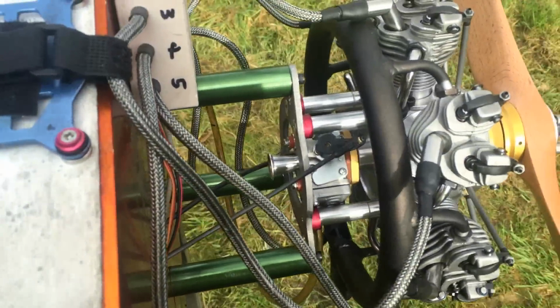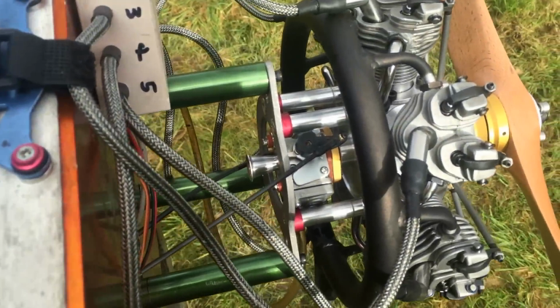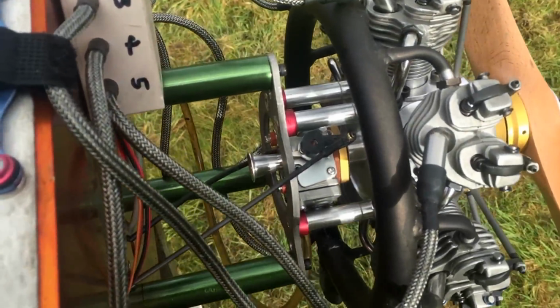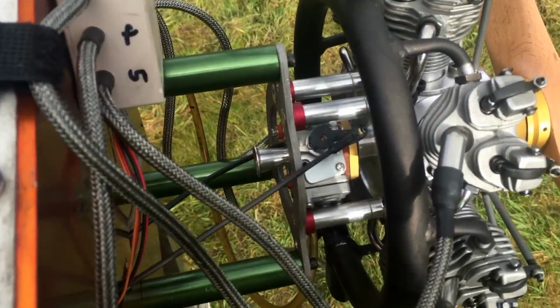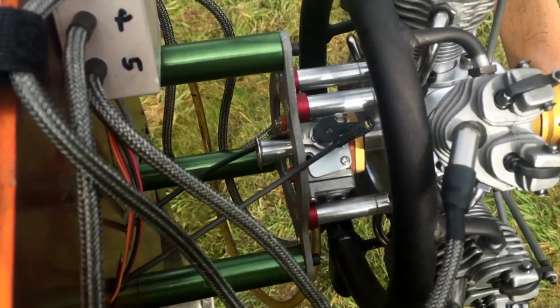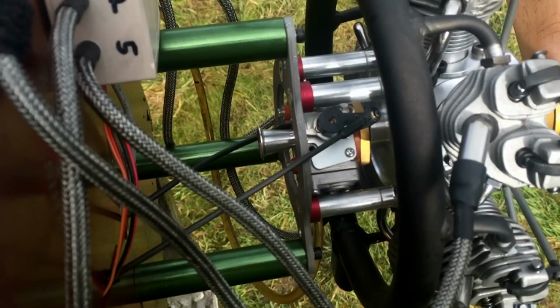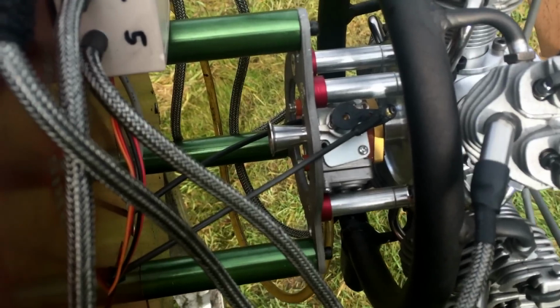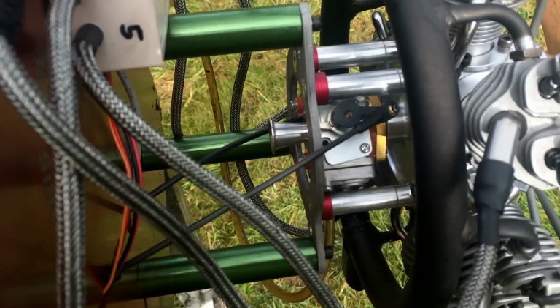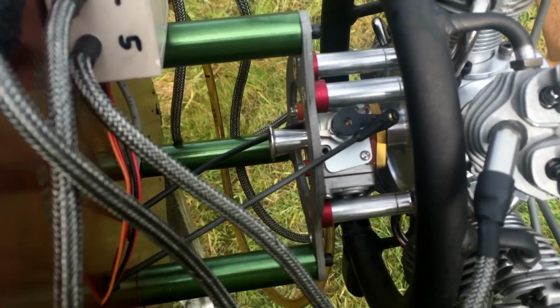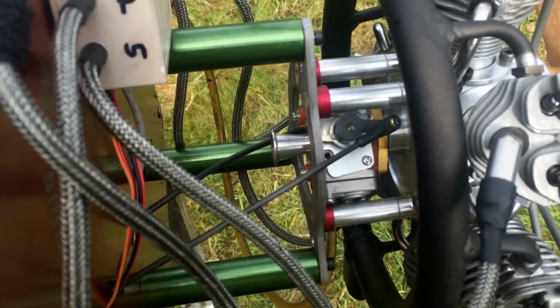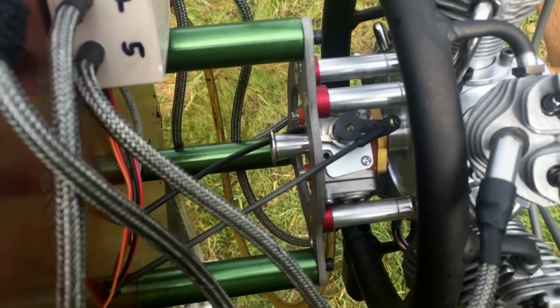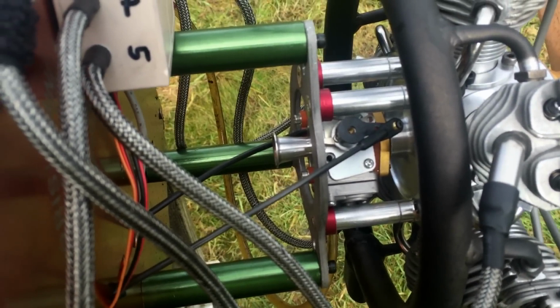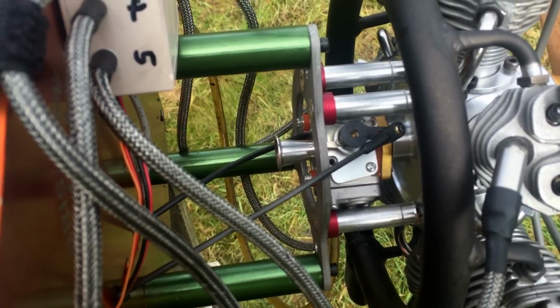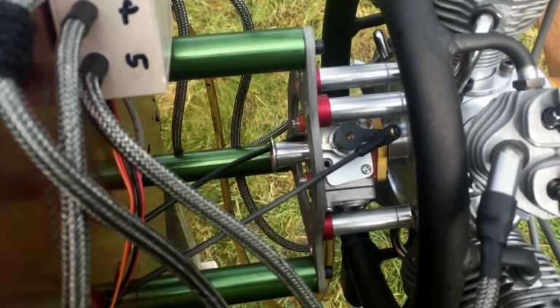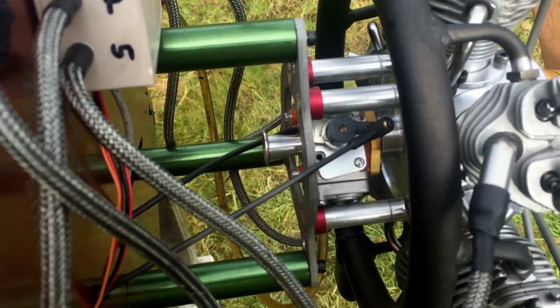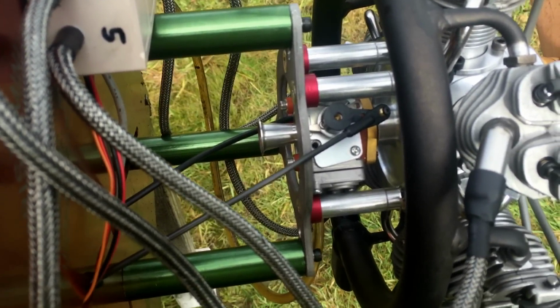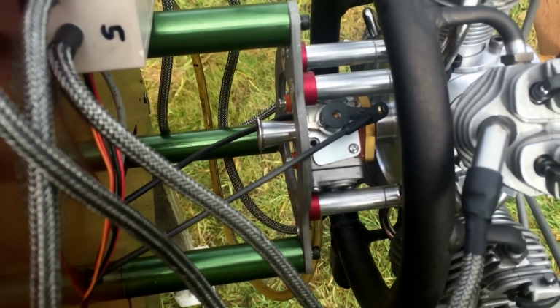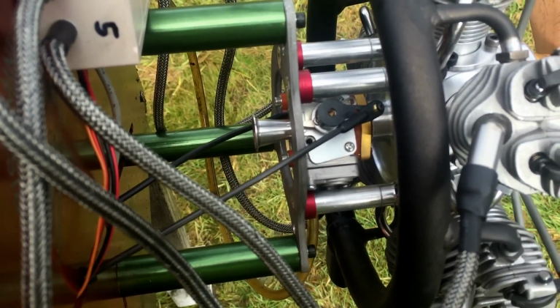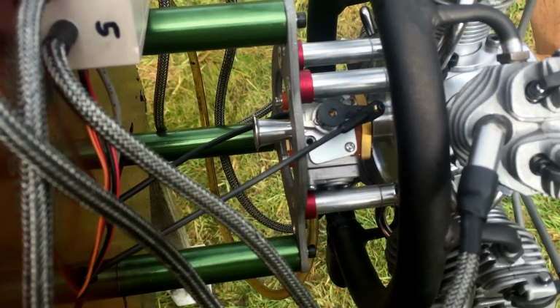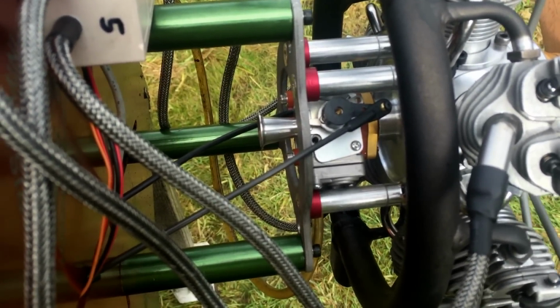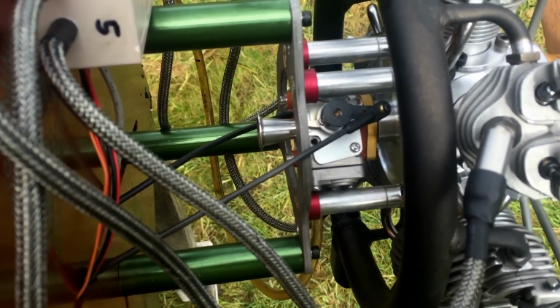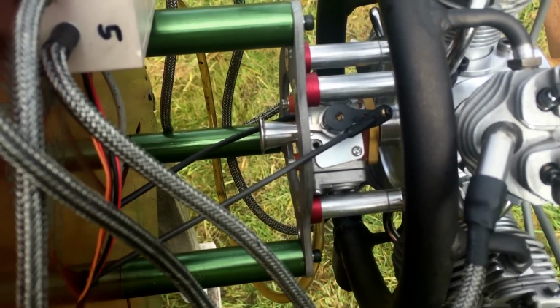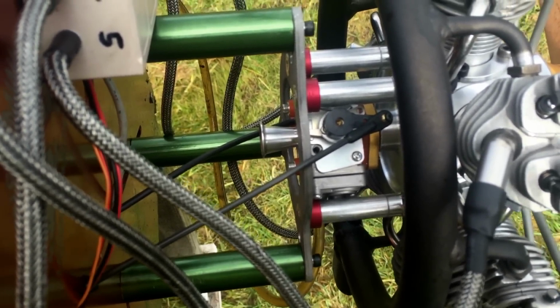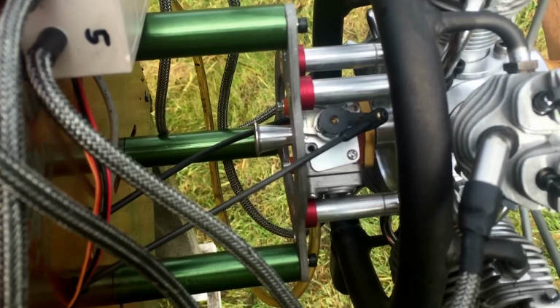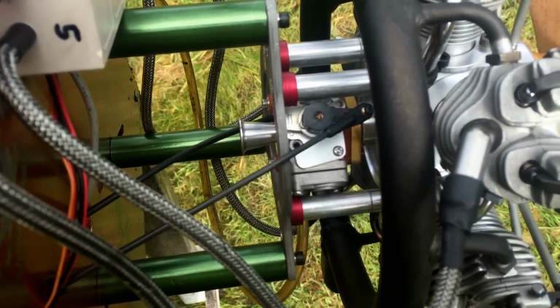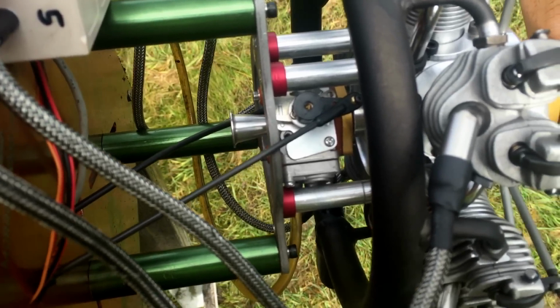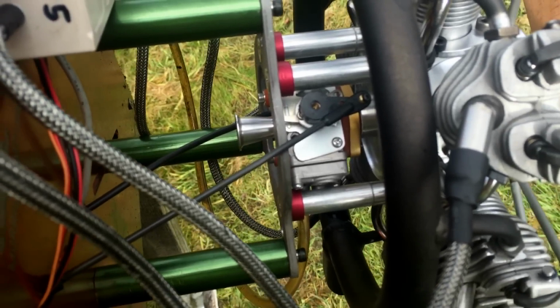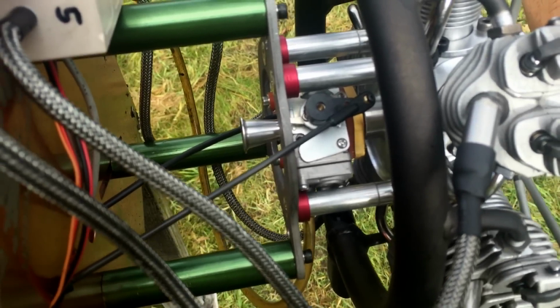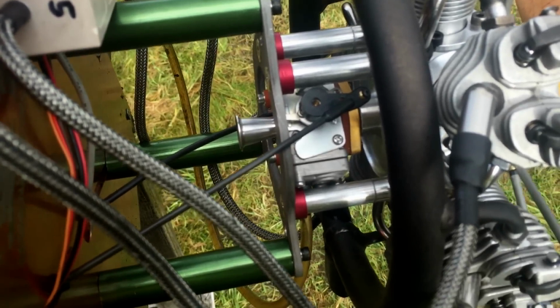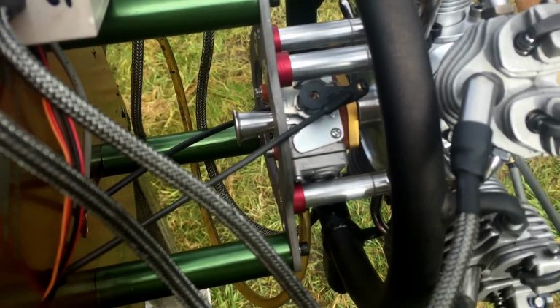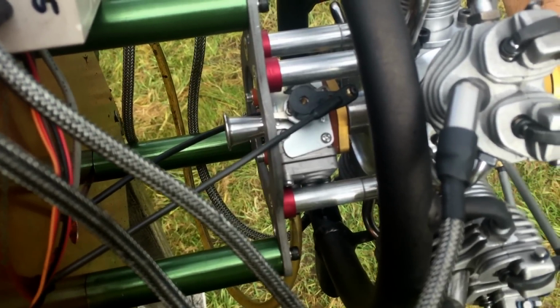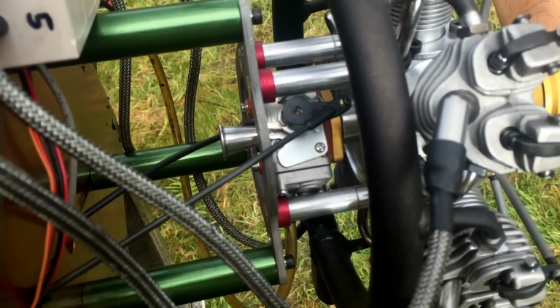He sent together with the engine an FG 84 carb. I just fit it directly to my carb adapter that I make.